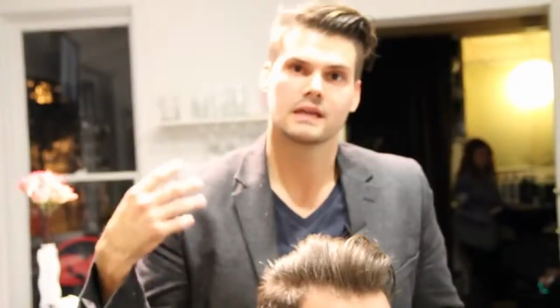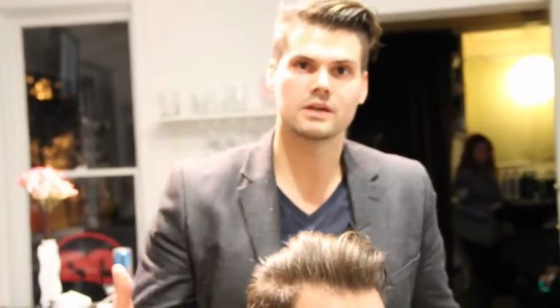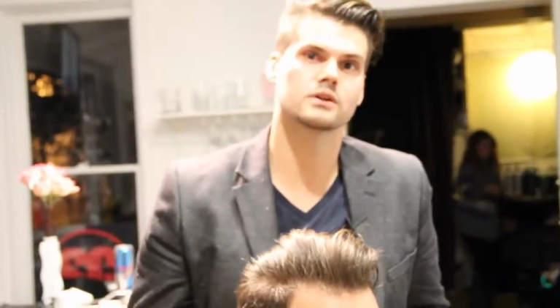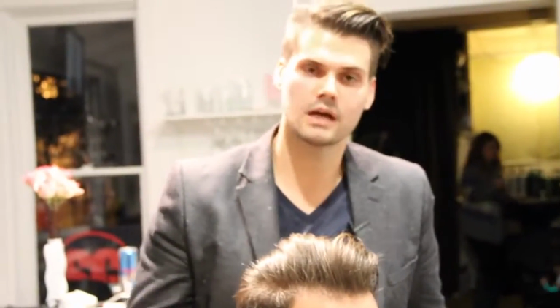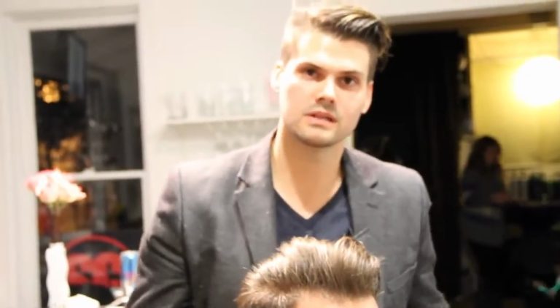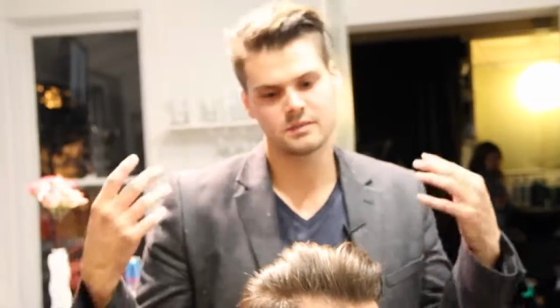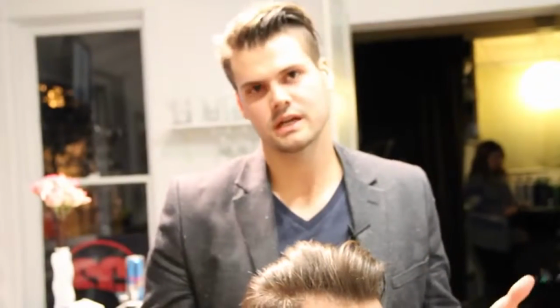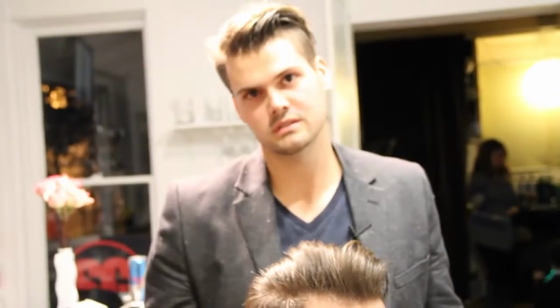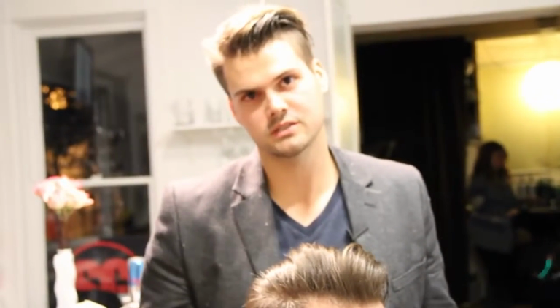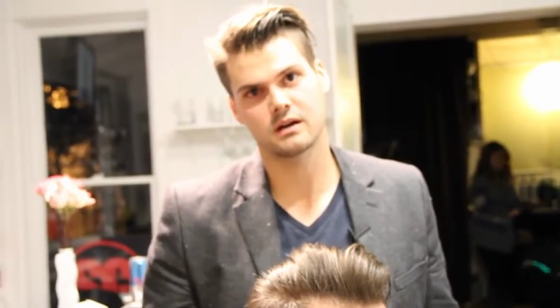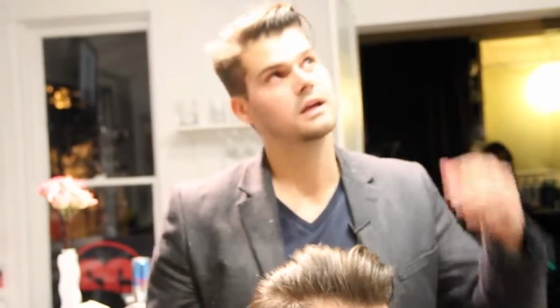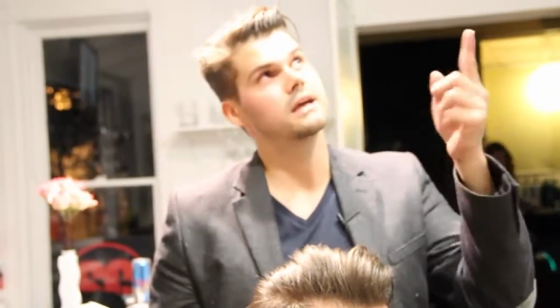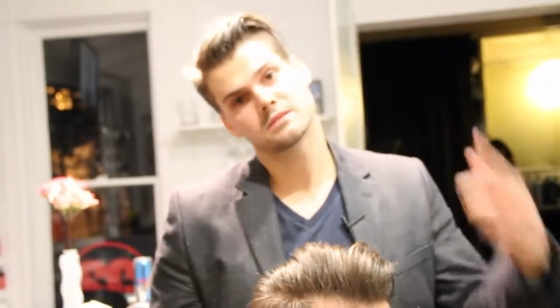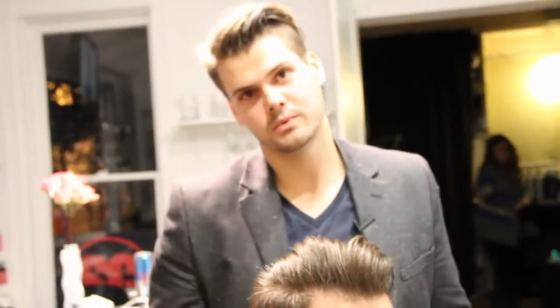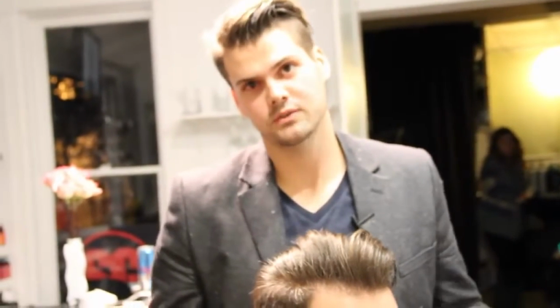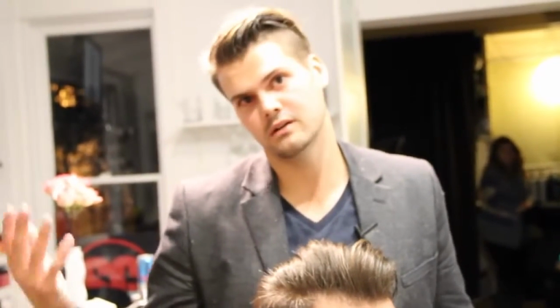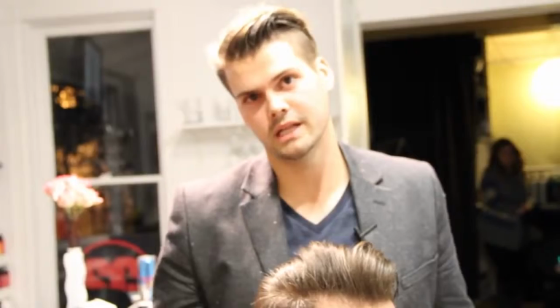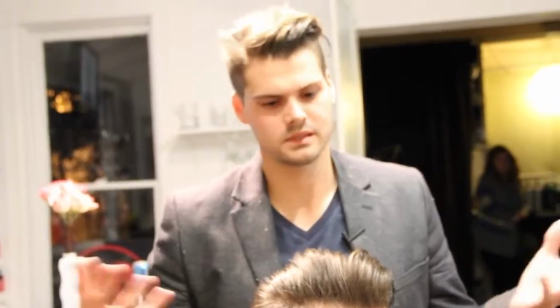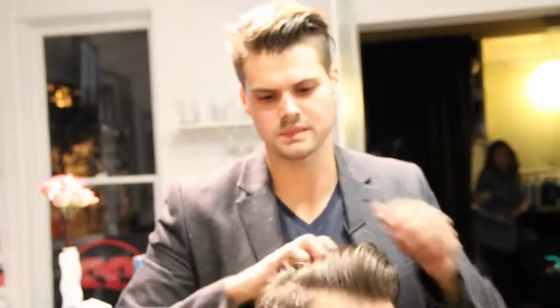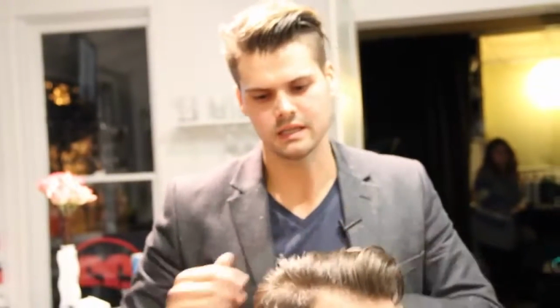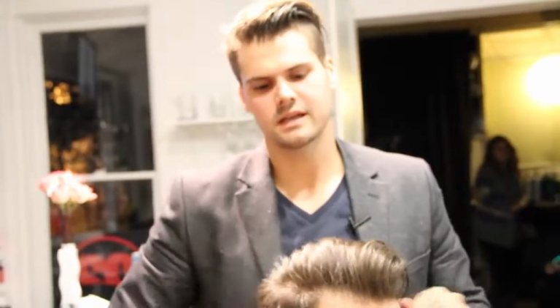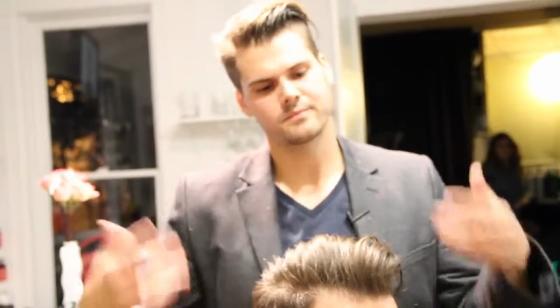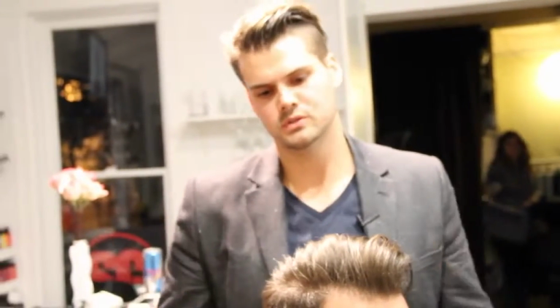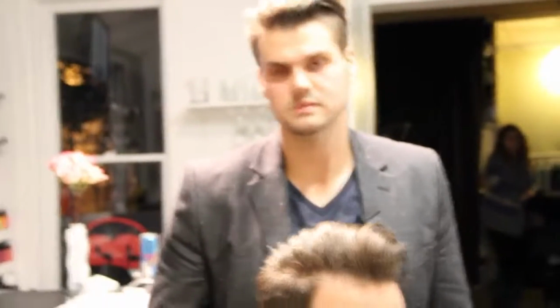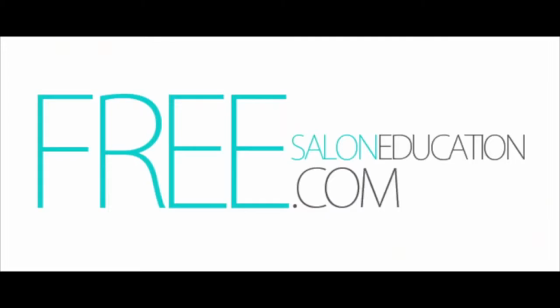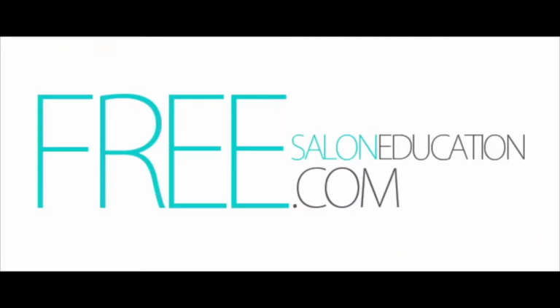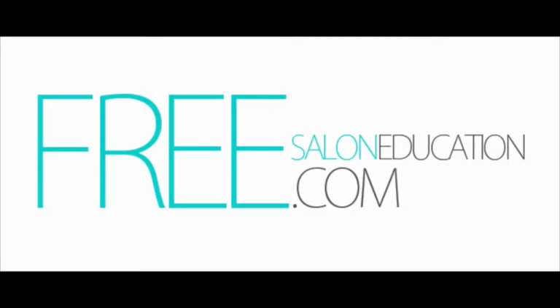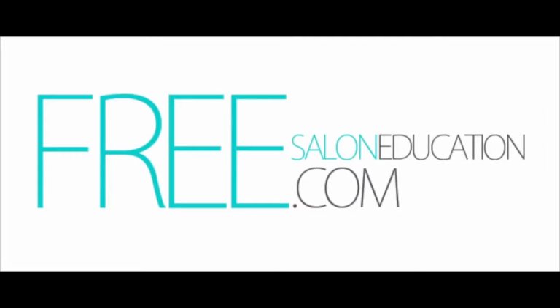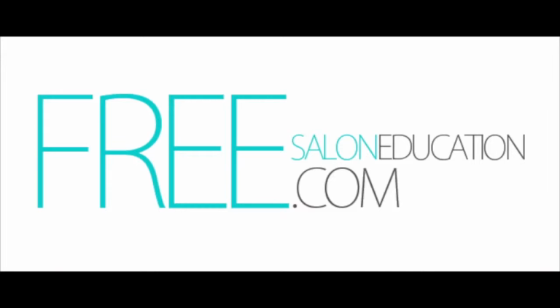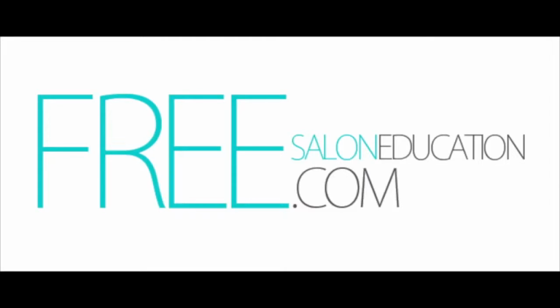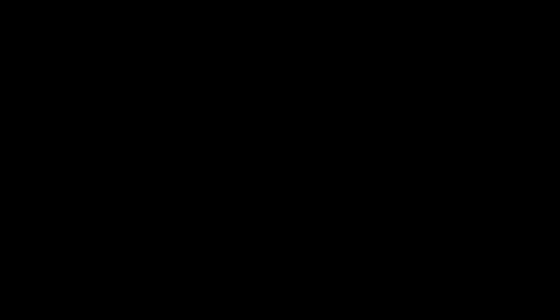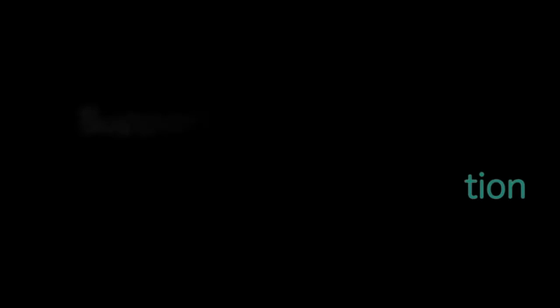Thank you guys for subscribing to us. Please check out freesaloneducation.com and support companies like Freestyle and Millennium that help us out. I hope you enjoyed this little tip — we'll see you next time.